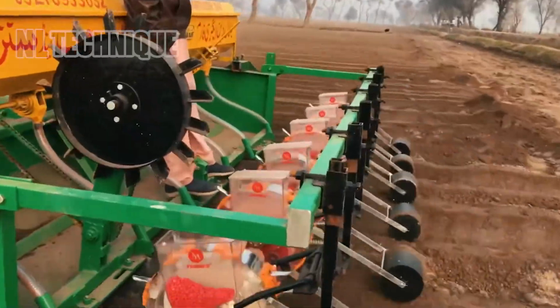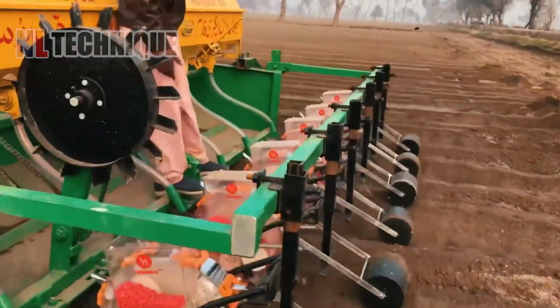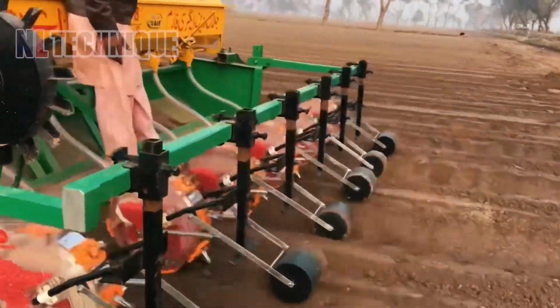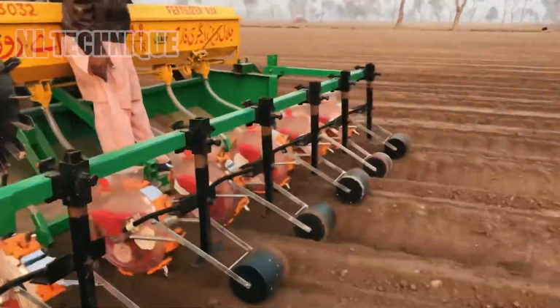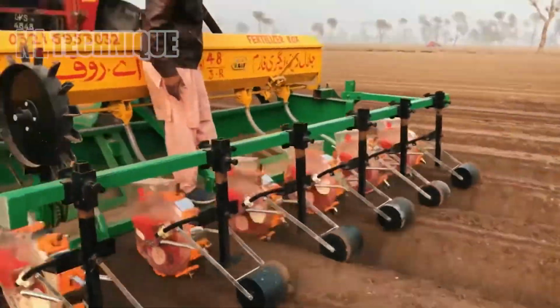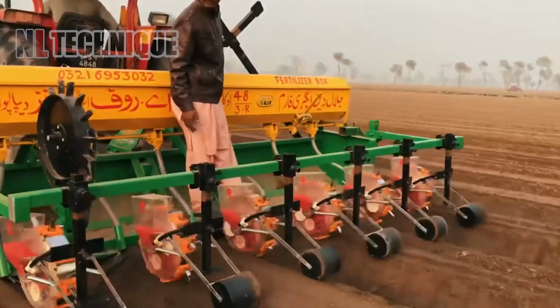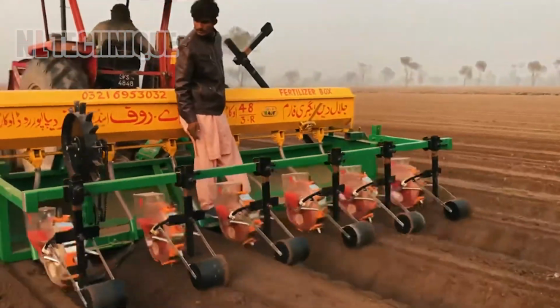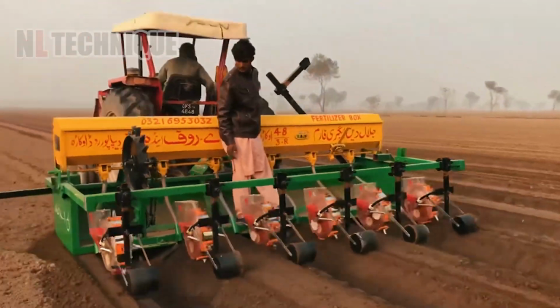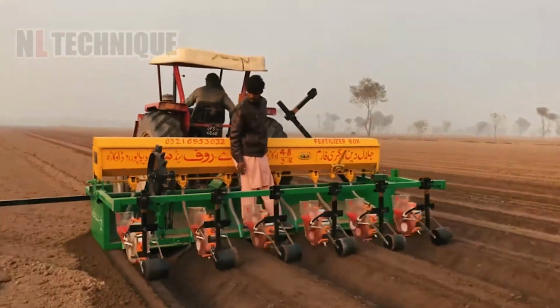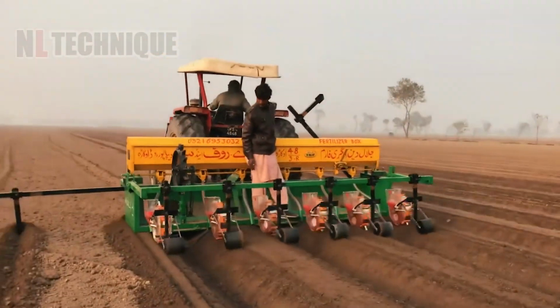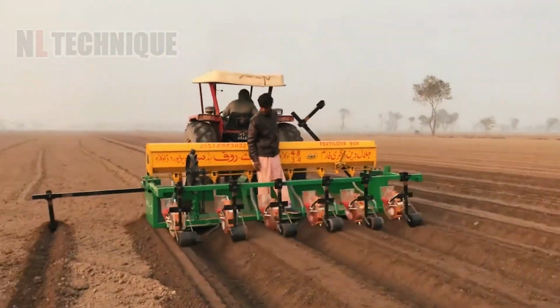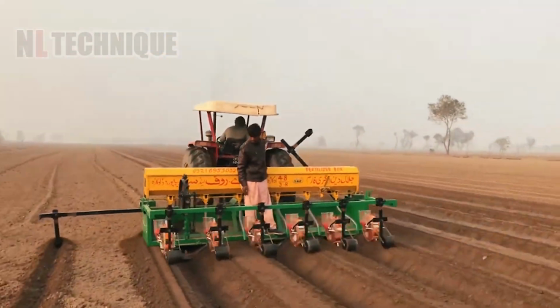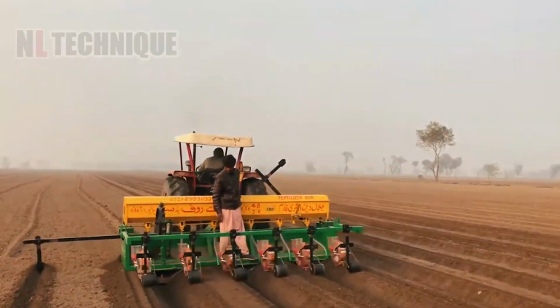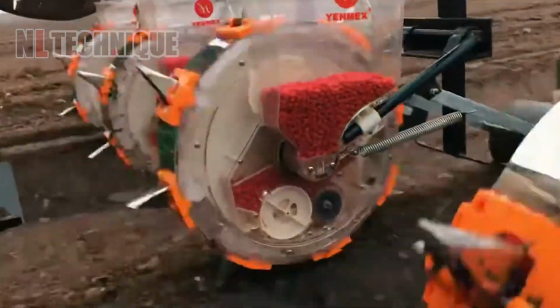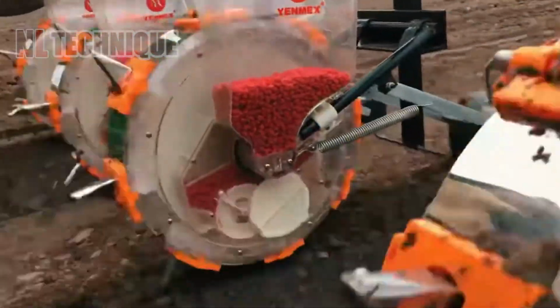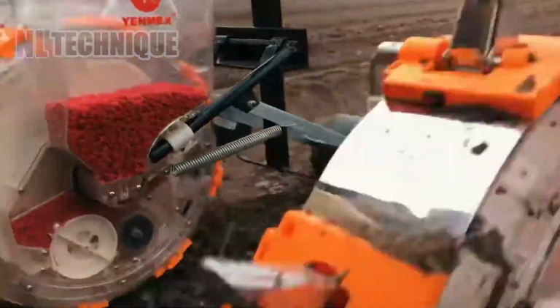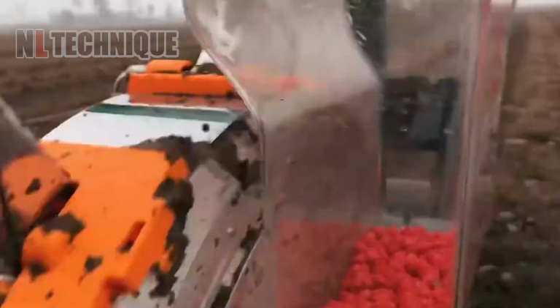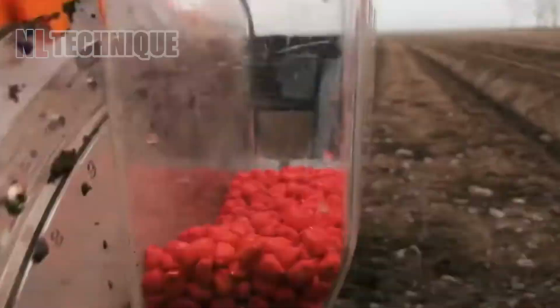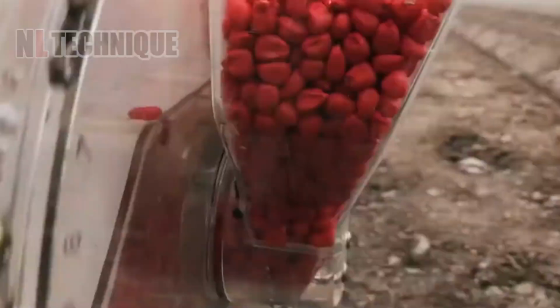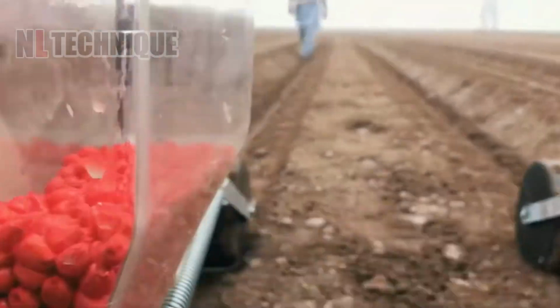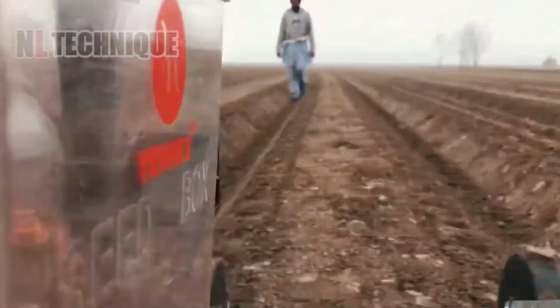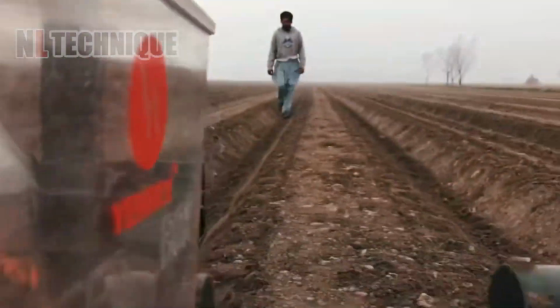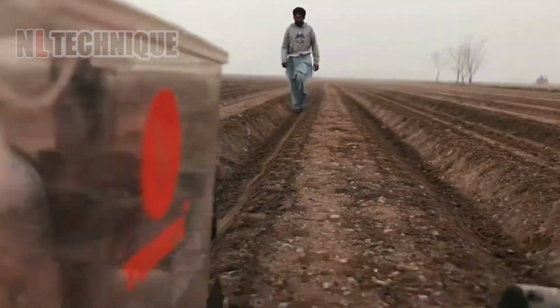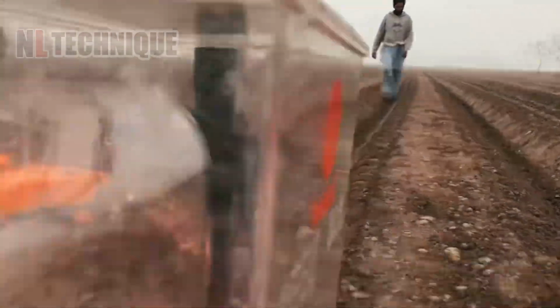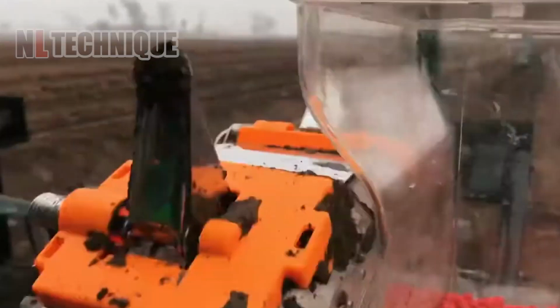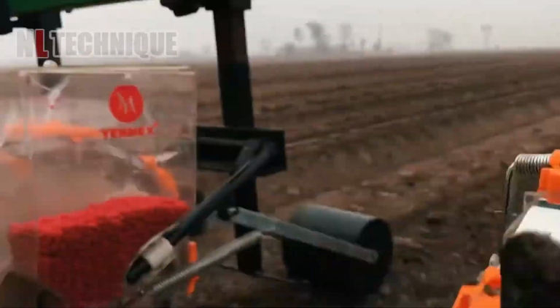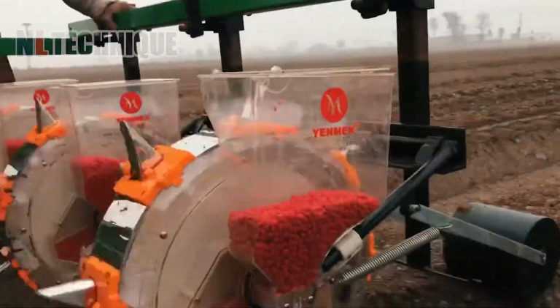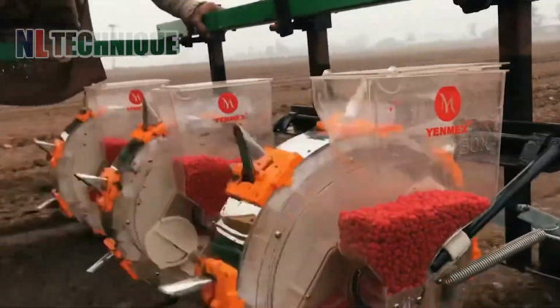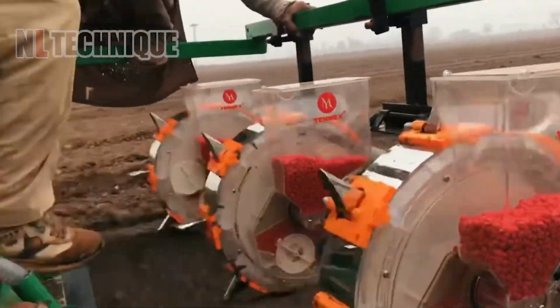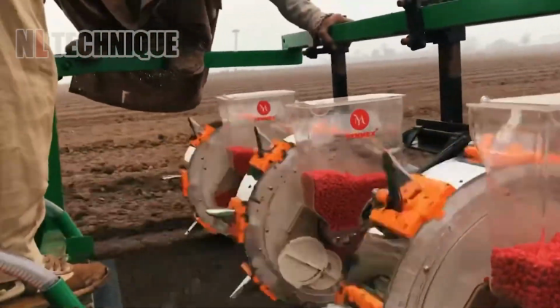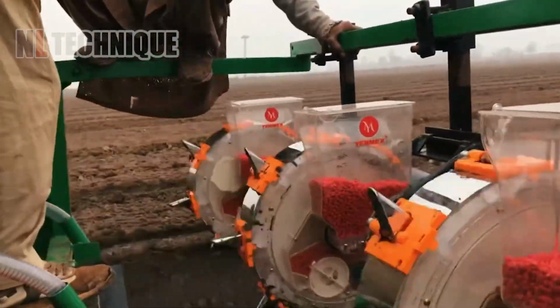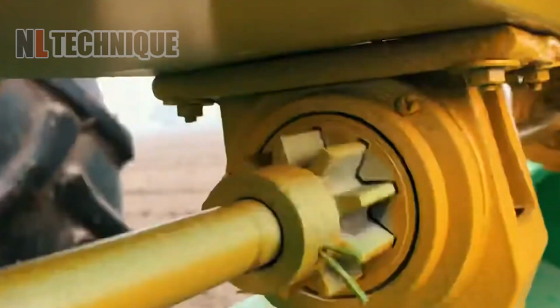This is an automatic seed drill with red gears that moves across the field, effortlessly creating uniform holes in the soil for planting seeds.